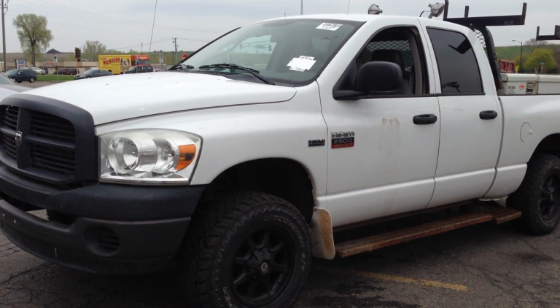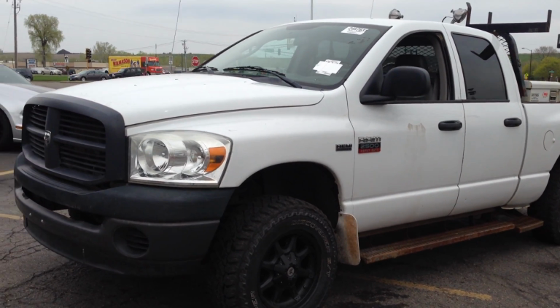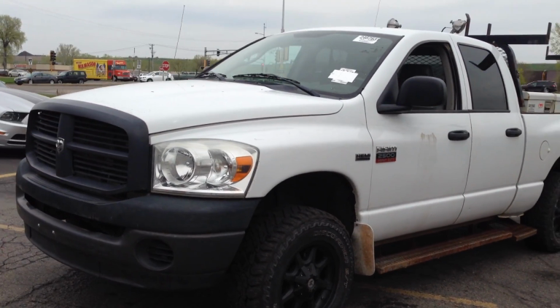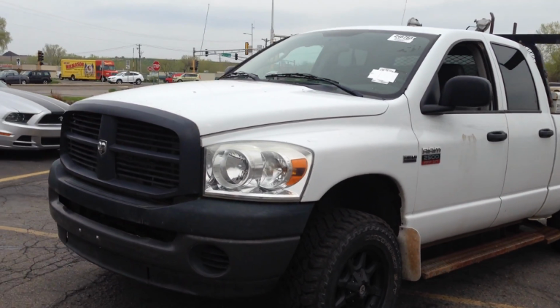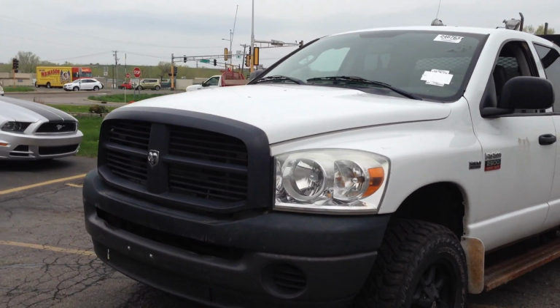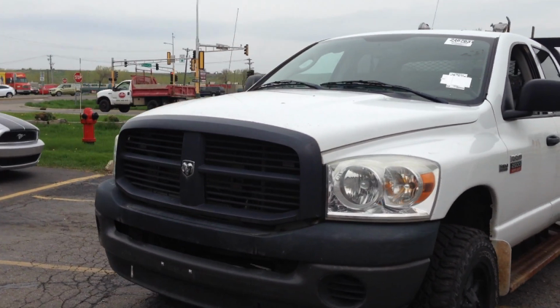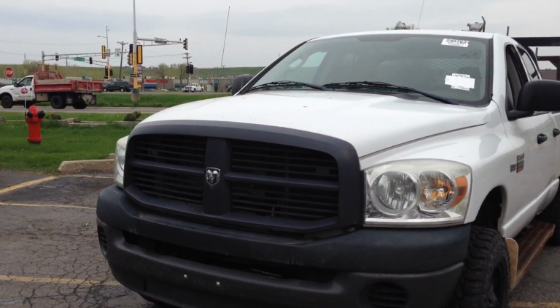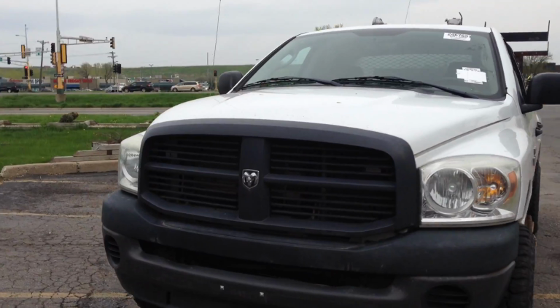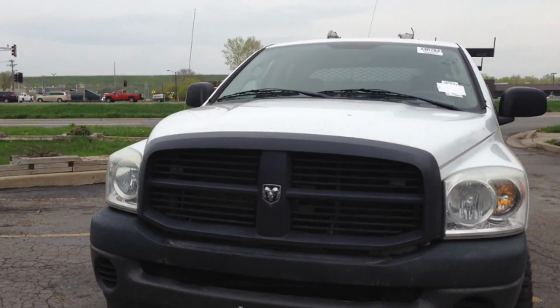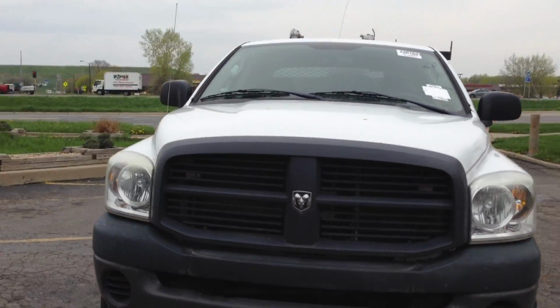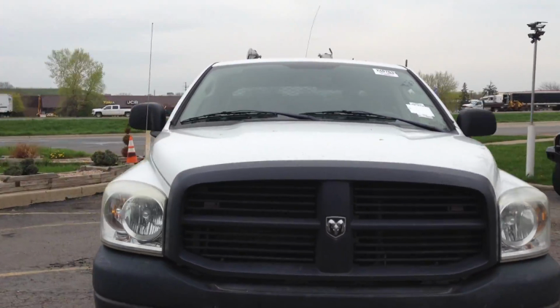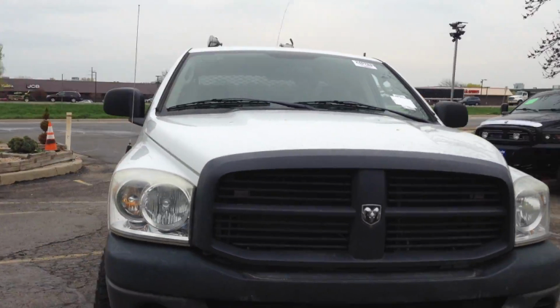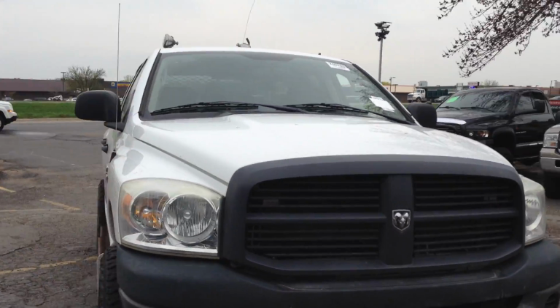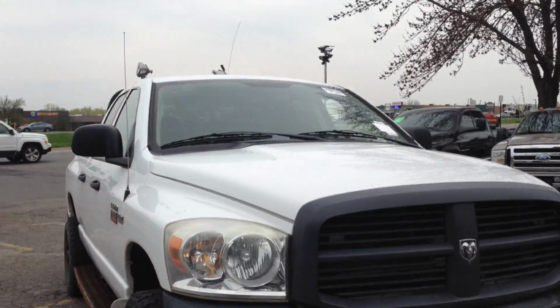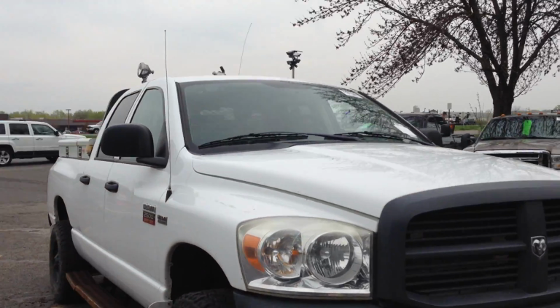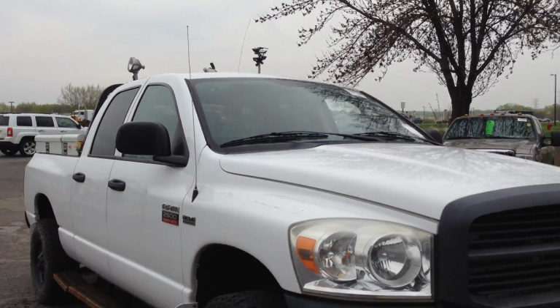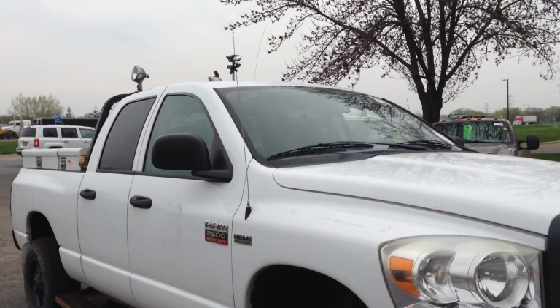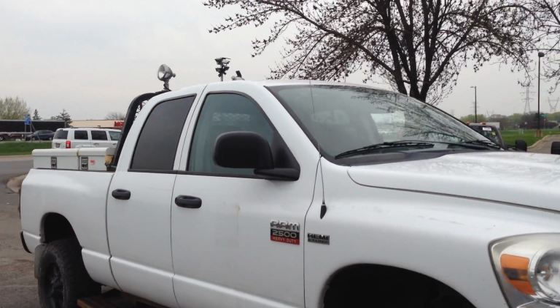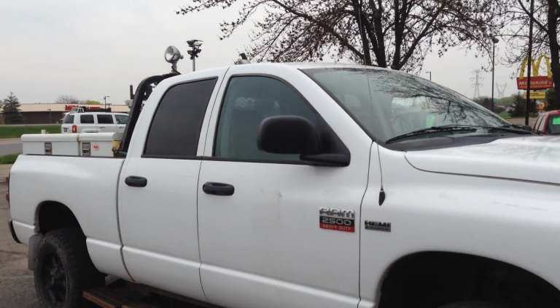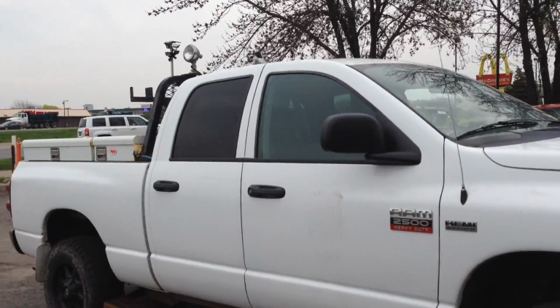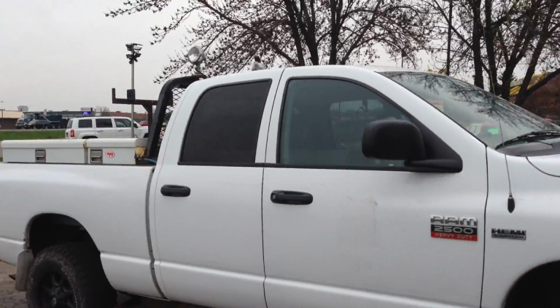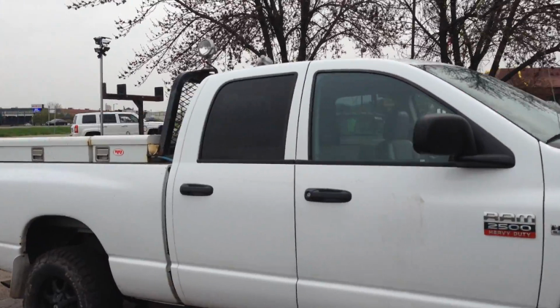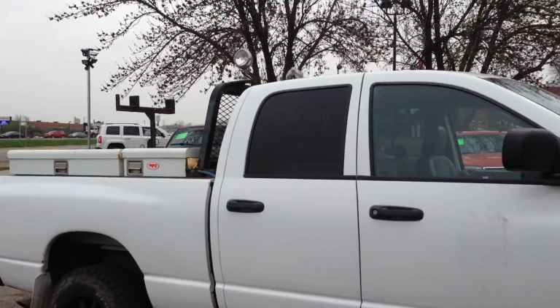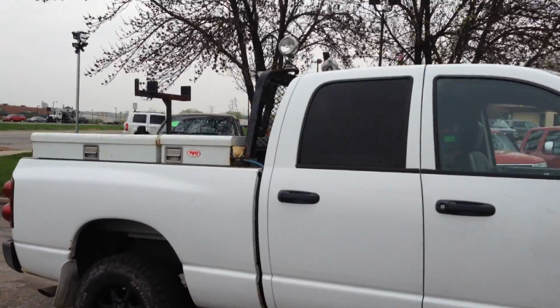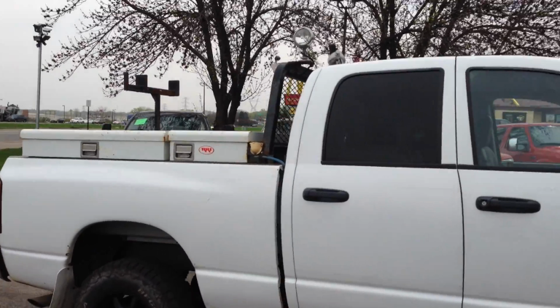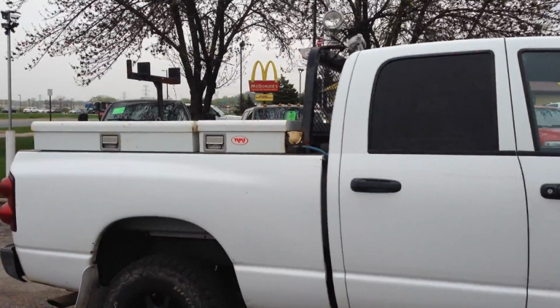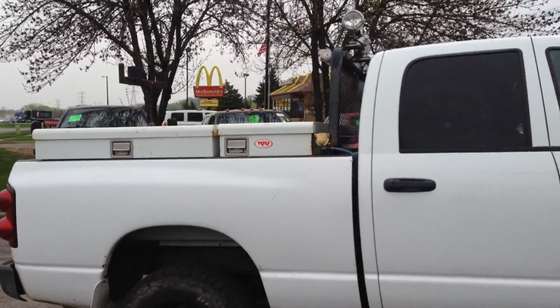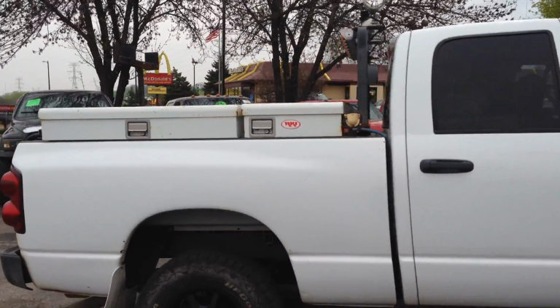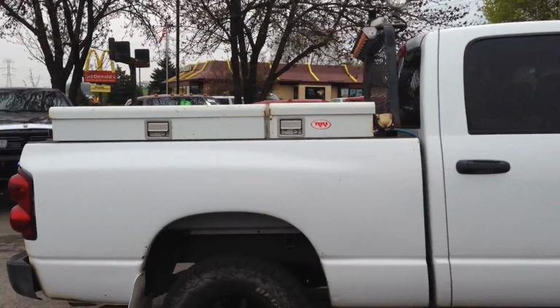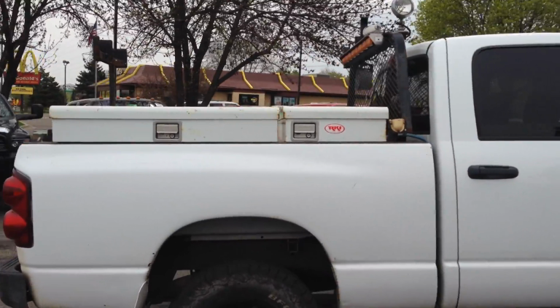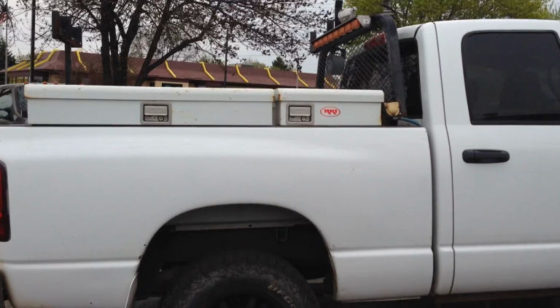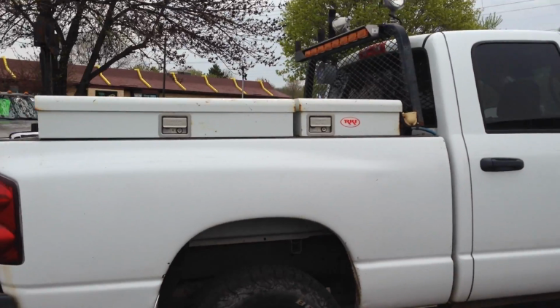If you're looking for a utility vehicle, consider this 2009 Dodge Ram 2500 Heavy Duty. This is a crew cab 4-door short bed 4-wheel drive with a 5.7 liter Hemi V8. This is an out-of-state vehicle, so the body is in really nice shape.